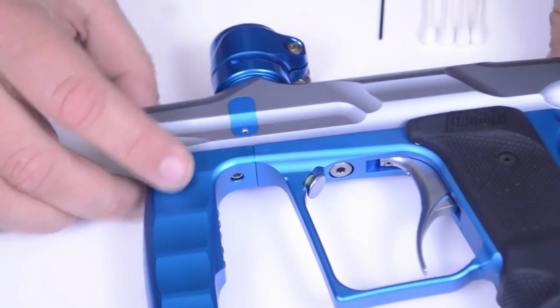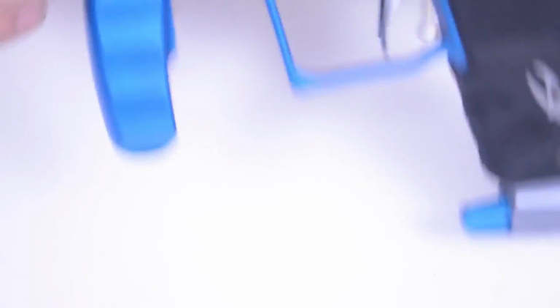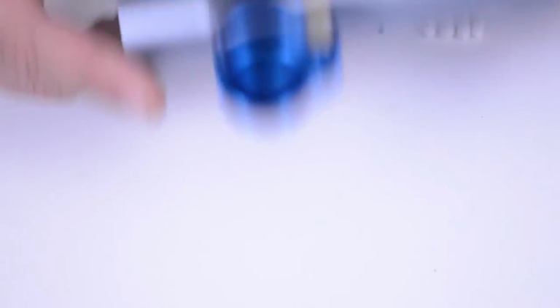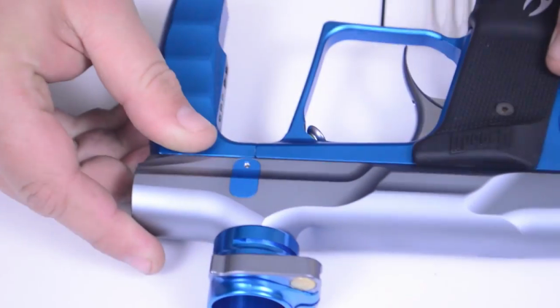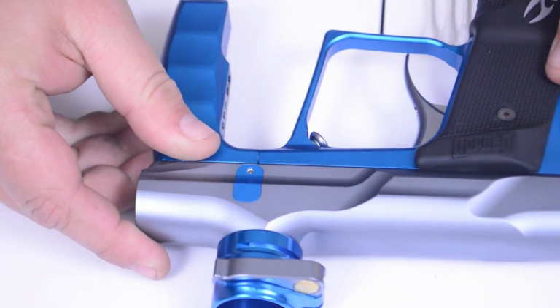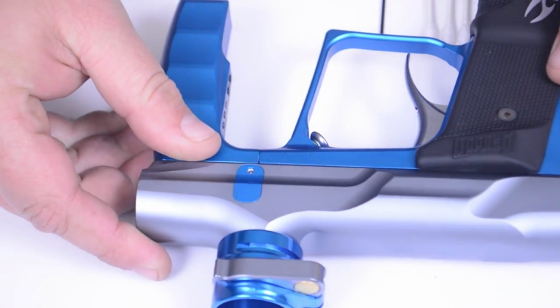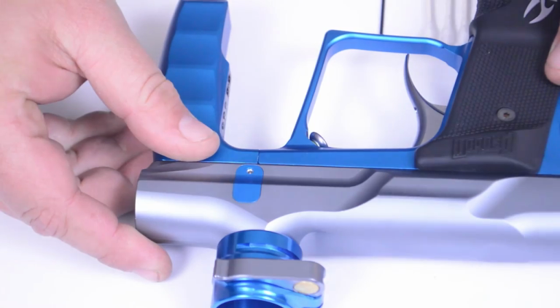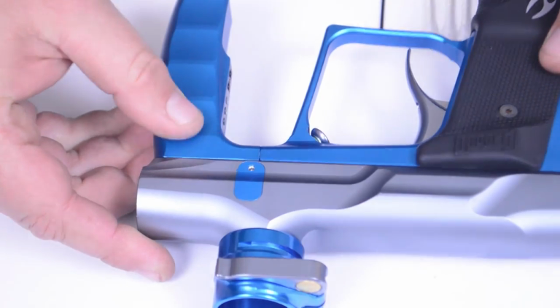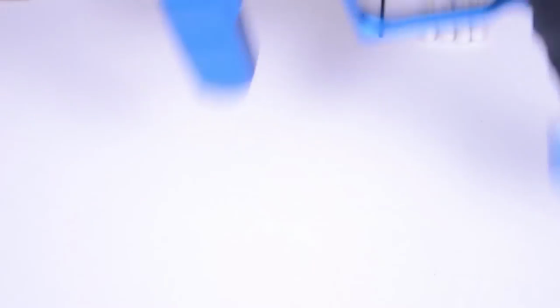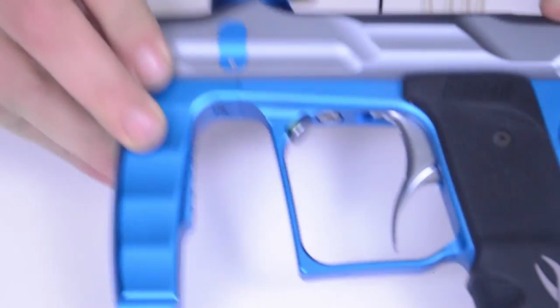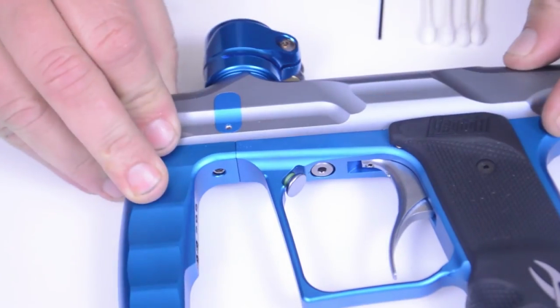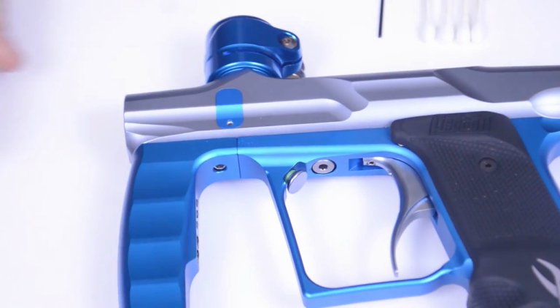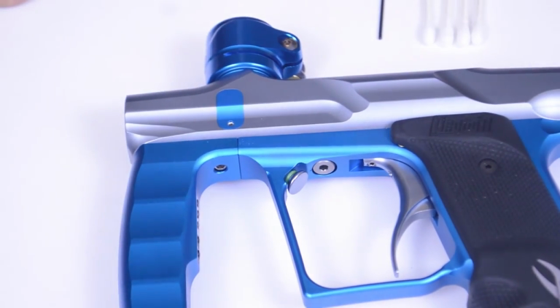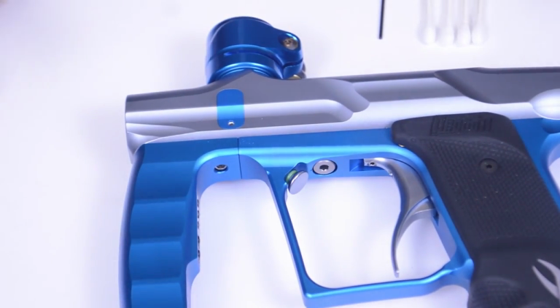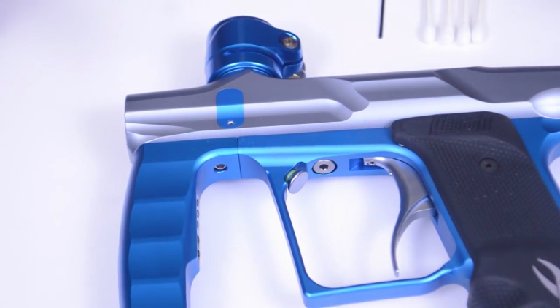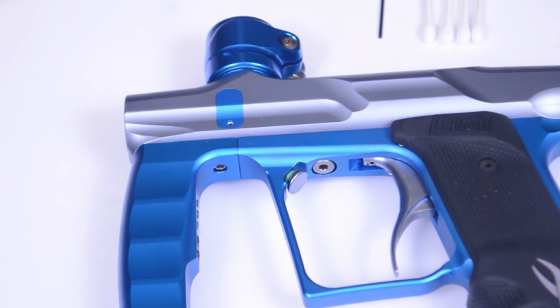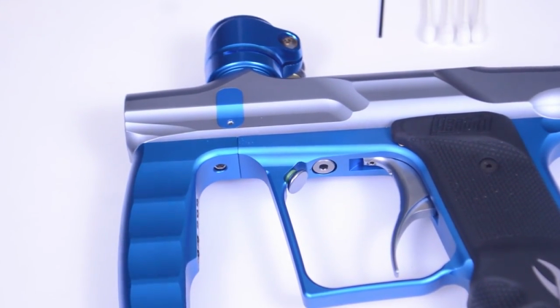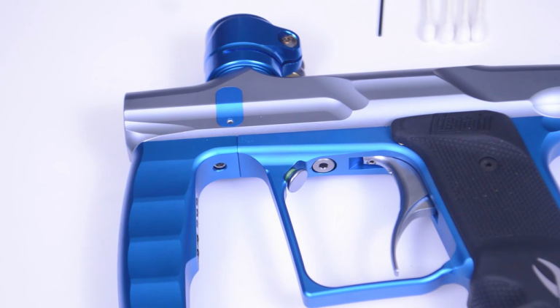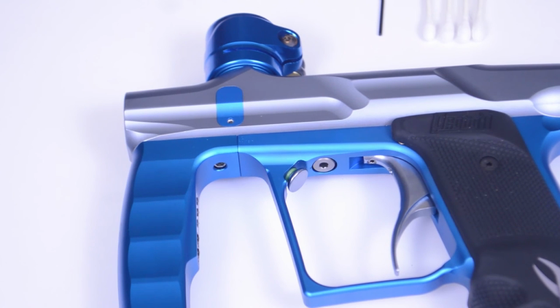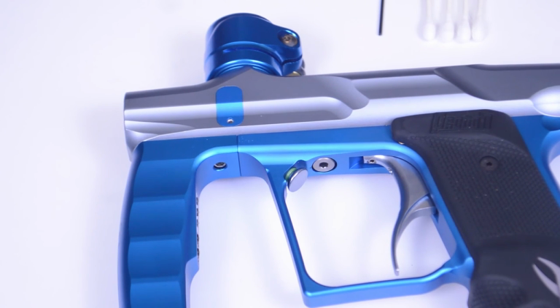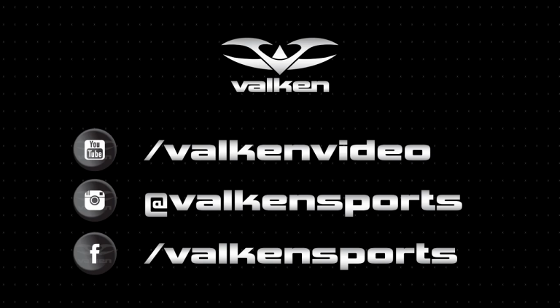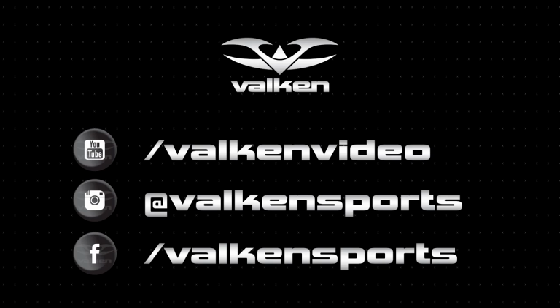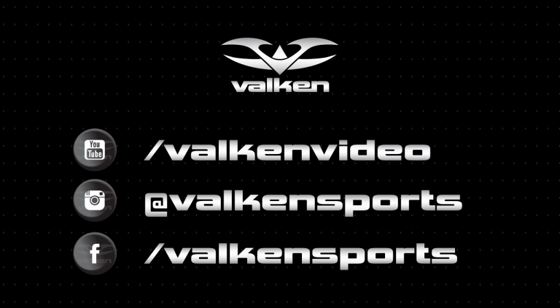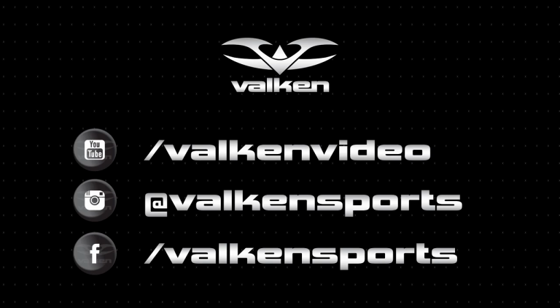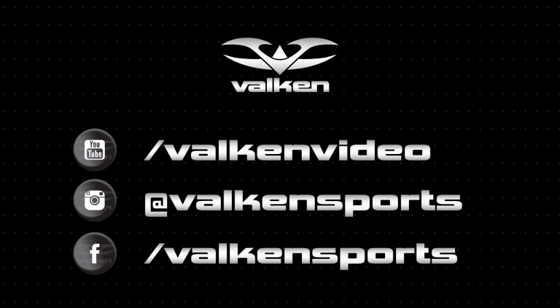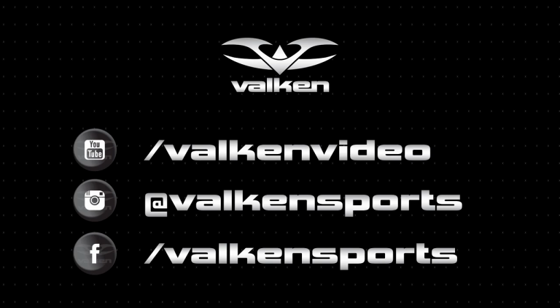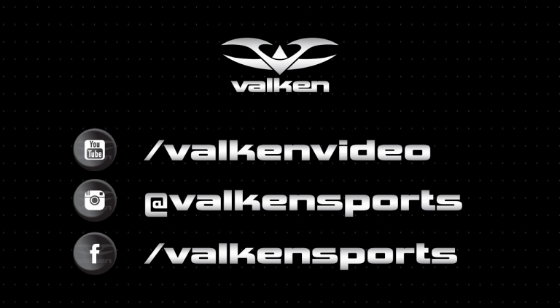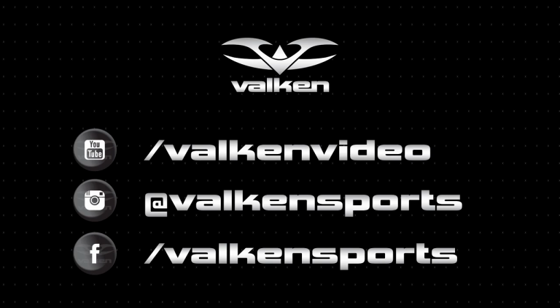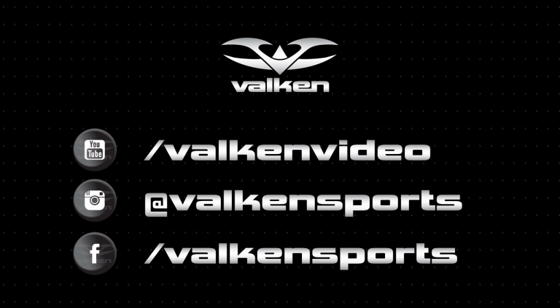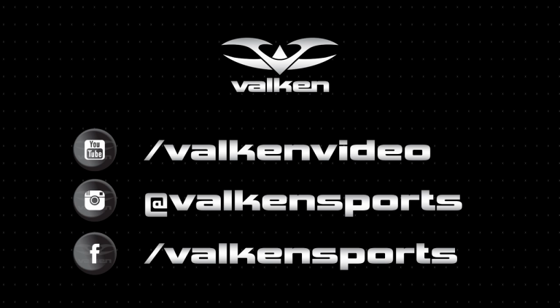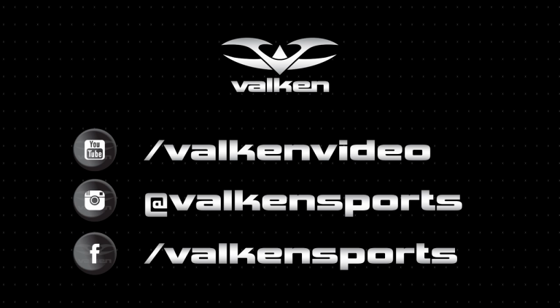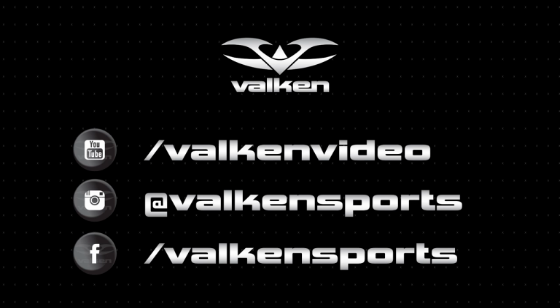Do this on both eye covers and both eyes, and your breech is clear — you're back and ready to play. Thanks for watching. Subscribe and follow us on social media and you'll get the exclusives from Valken Sports.